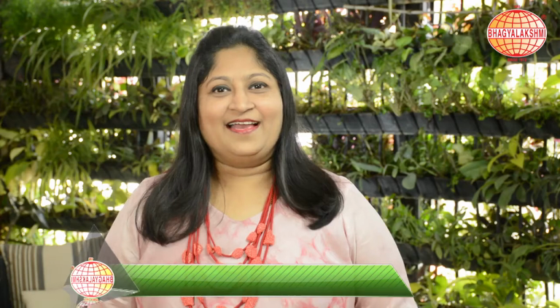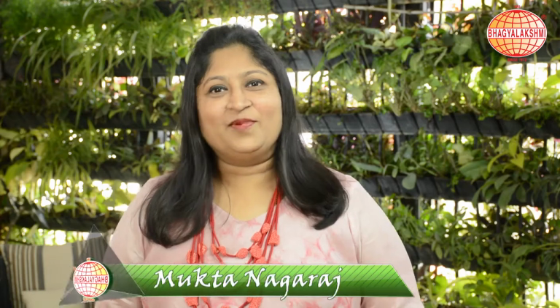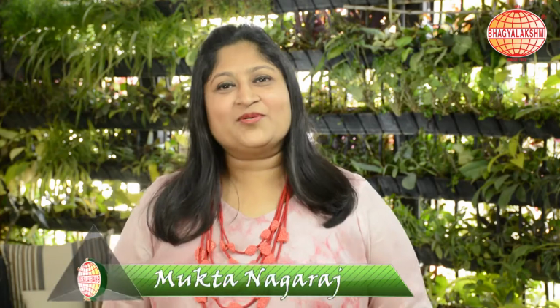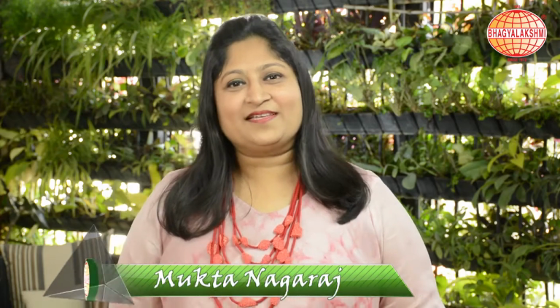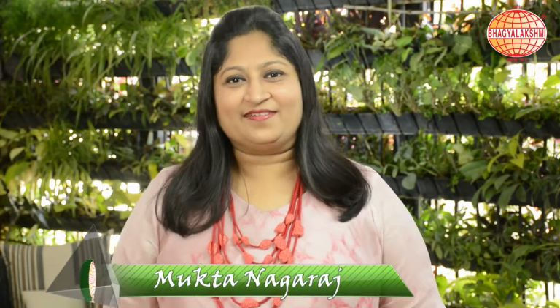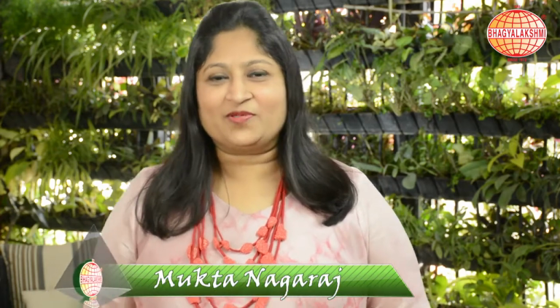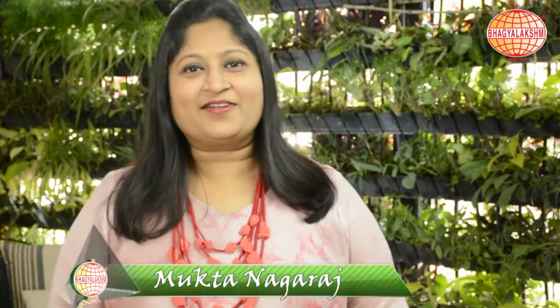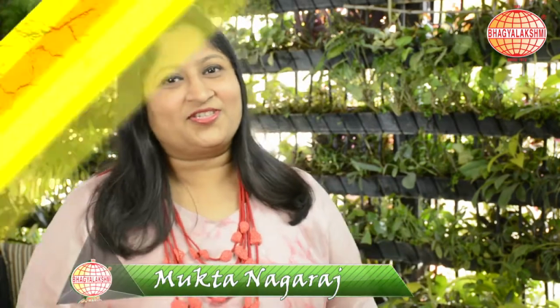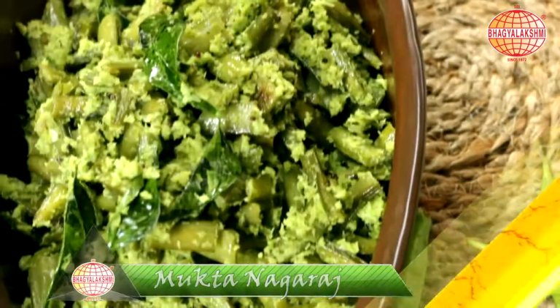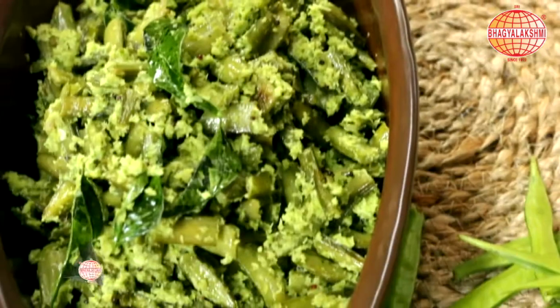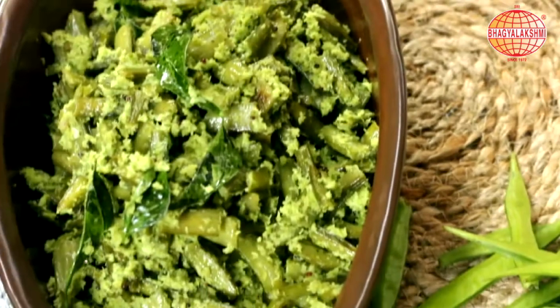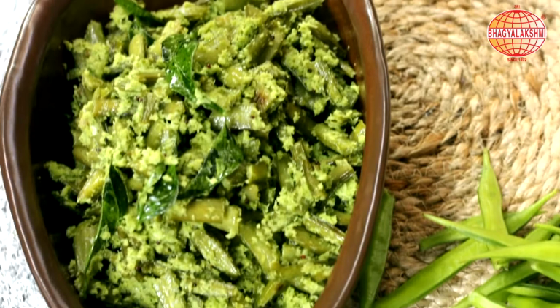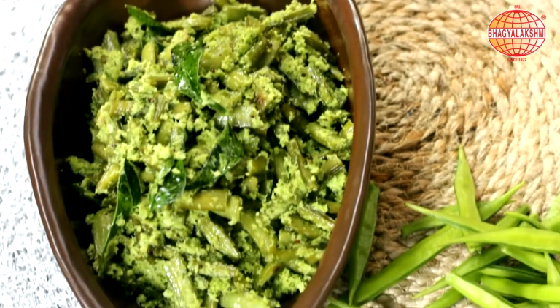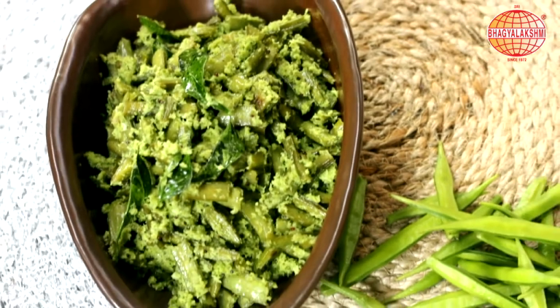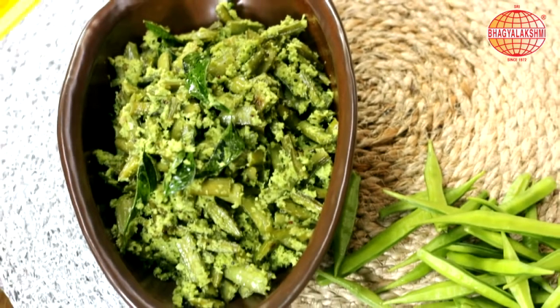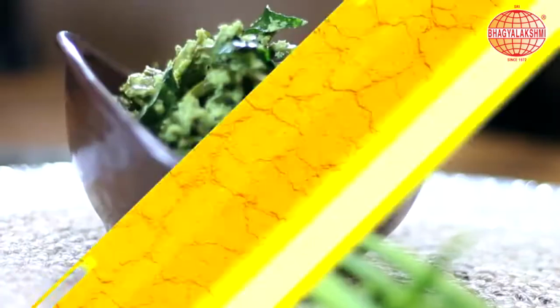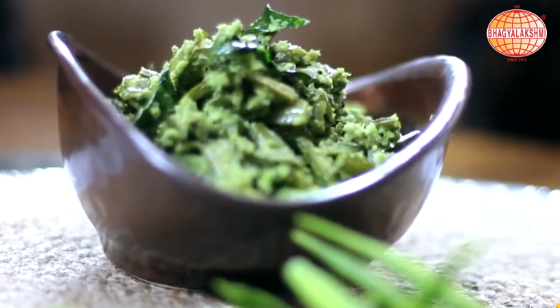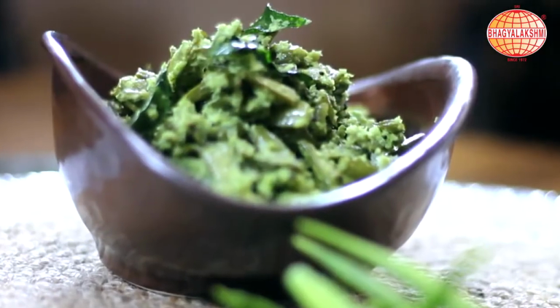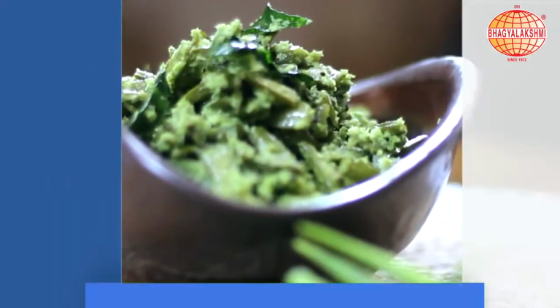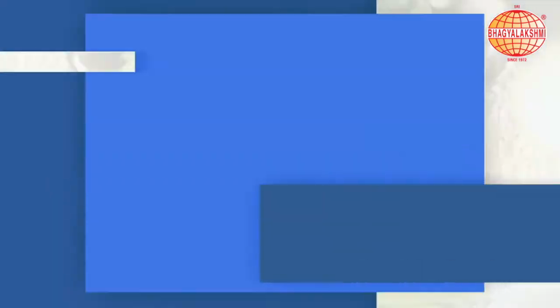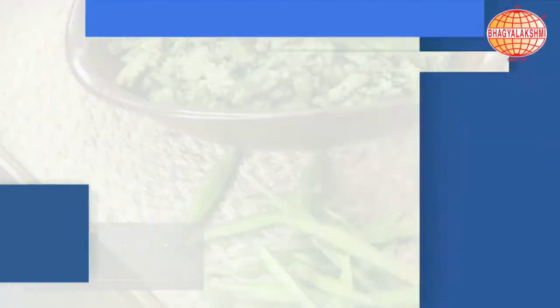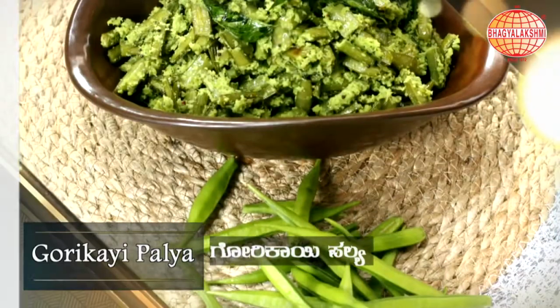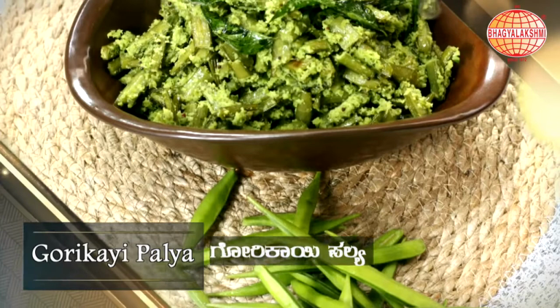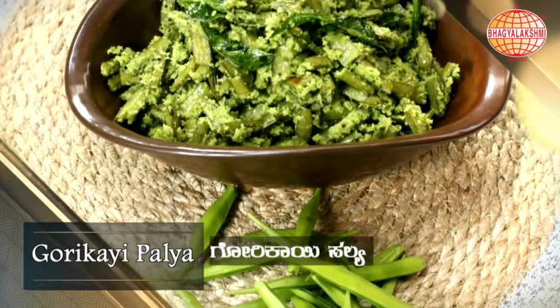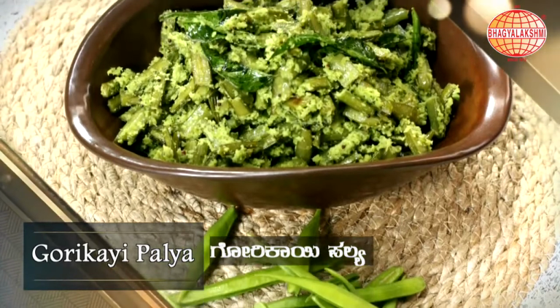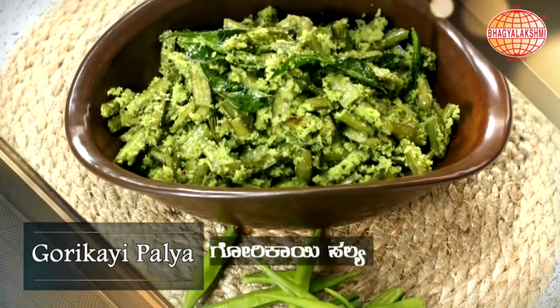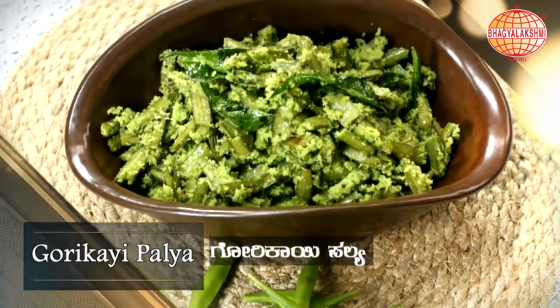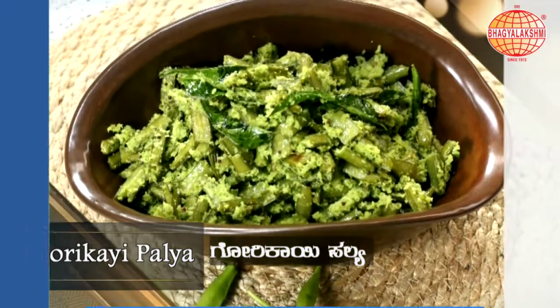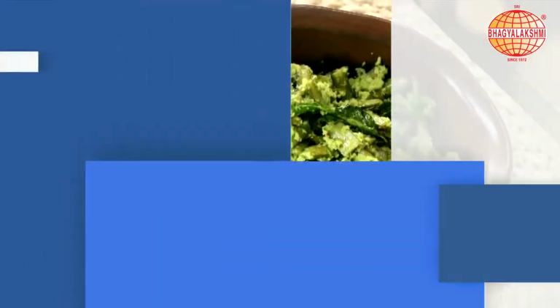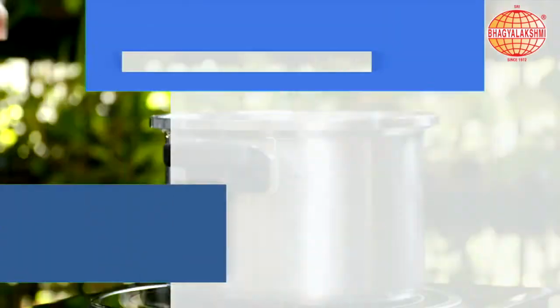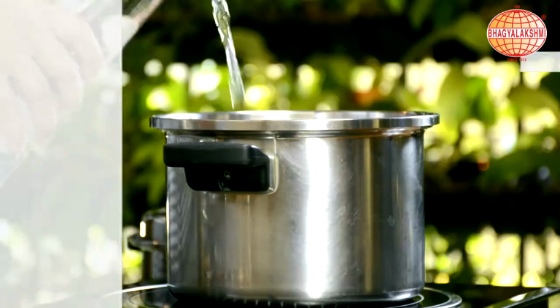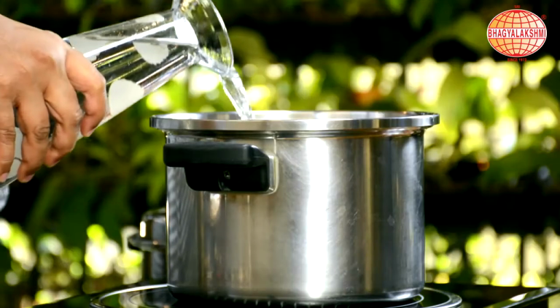Hi, welcome to SBL Kitchen. I am Mukta Nagaraj. Today's recipe is gori kai palya, a dish from cluster beans. Let's begin the recipe.